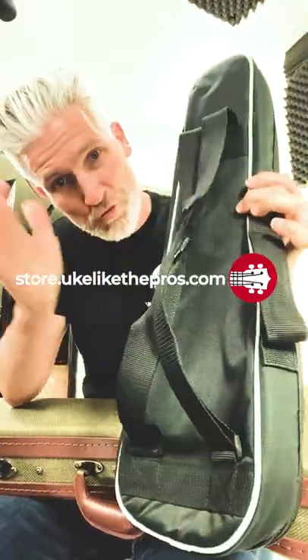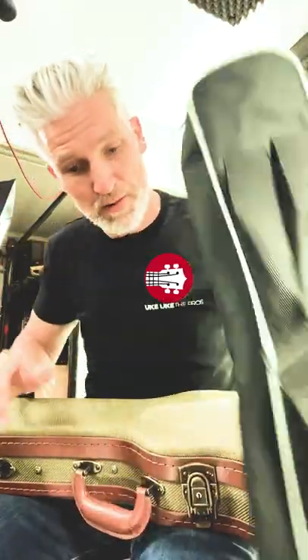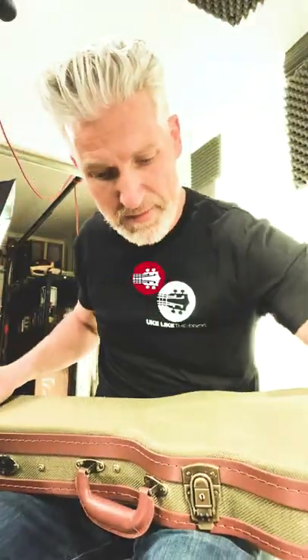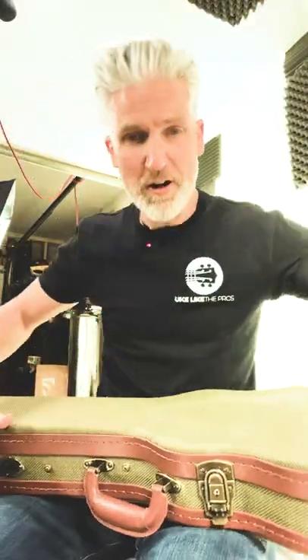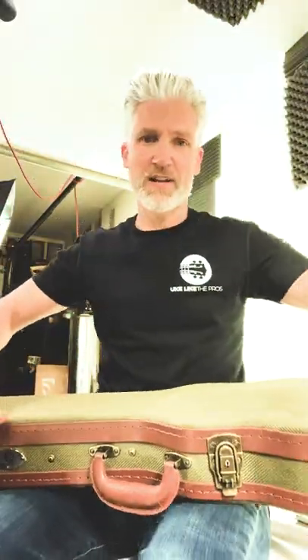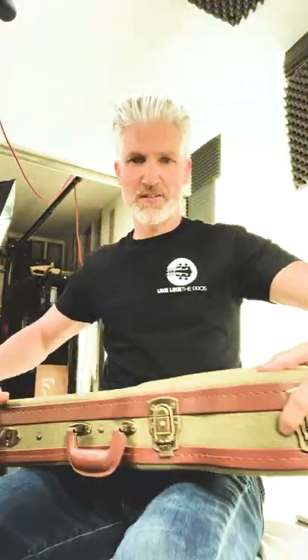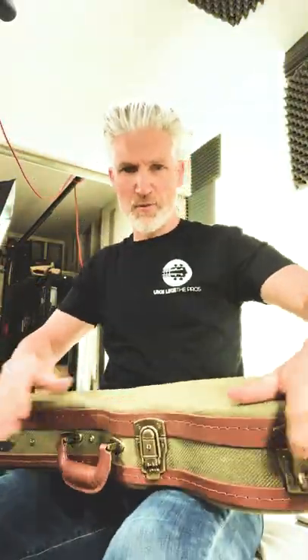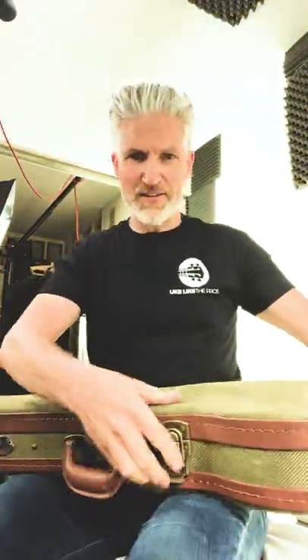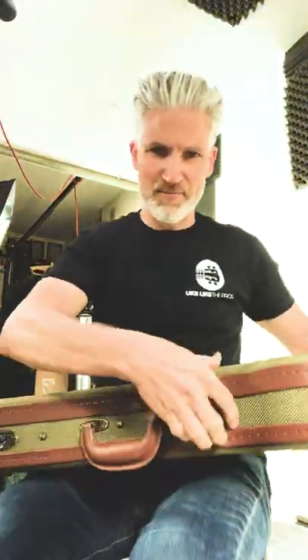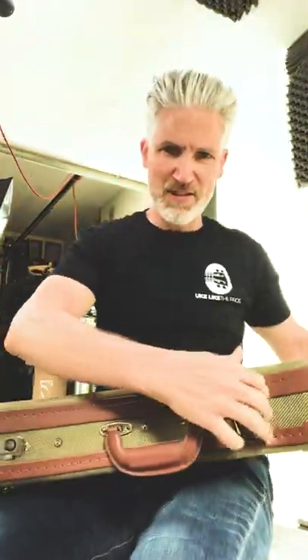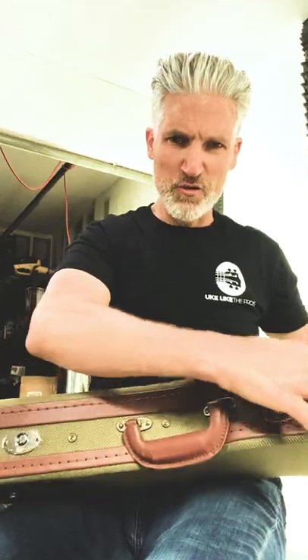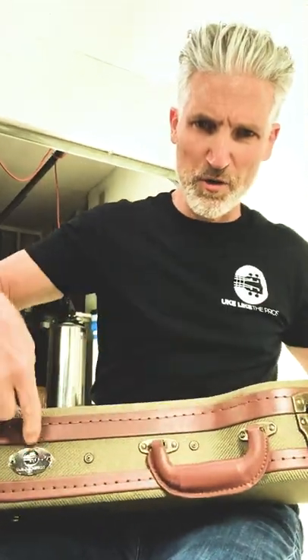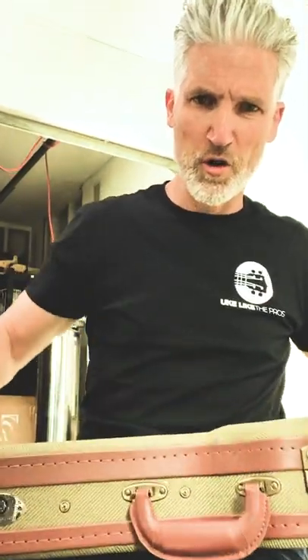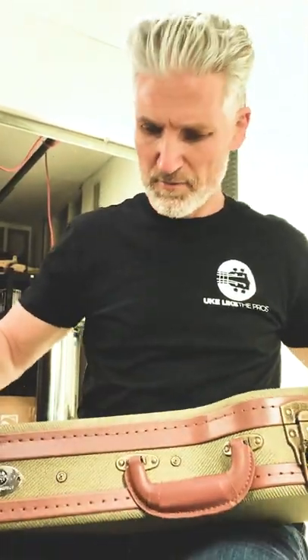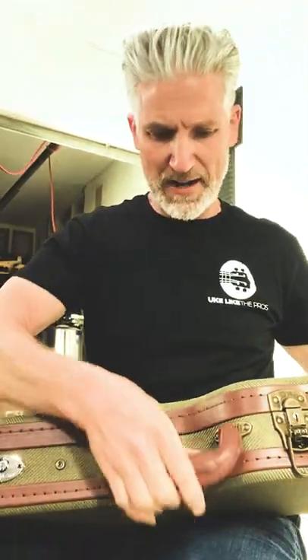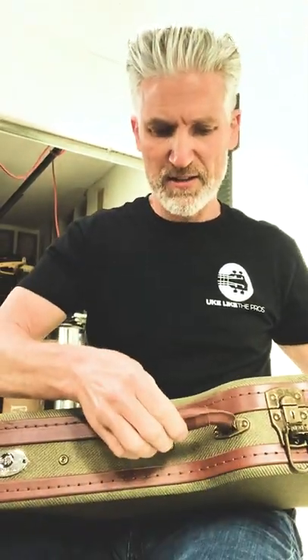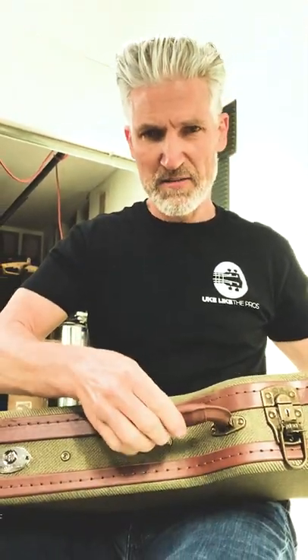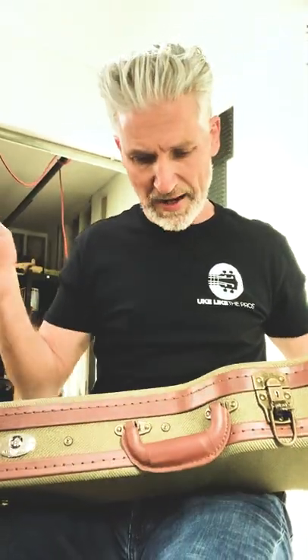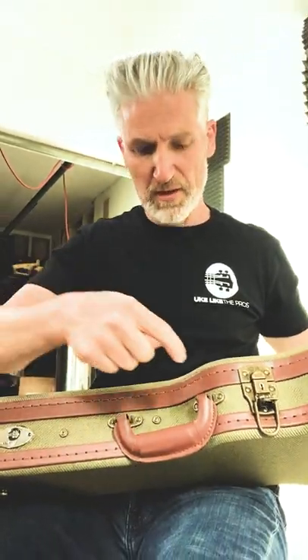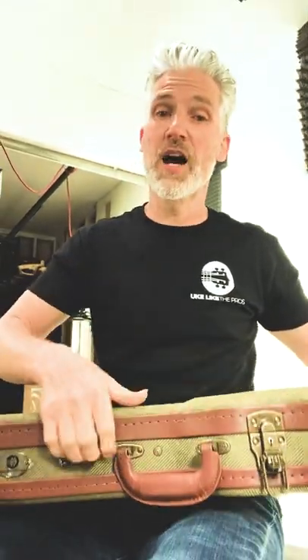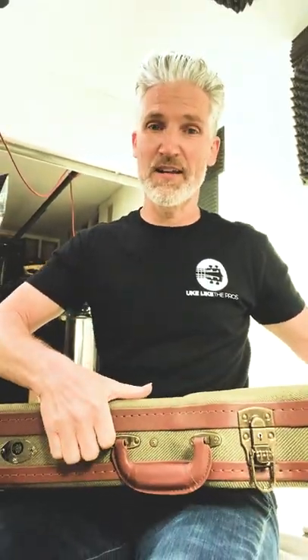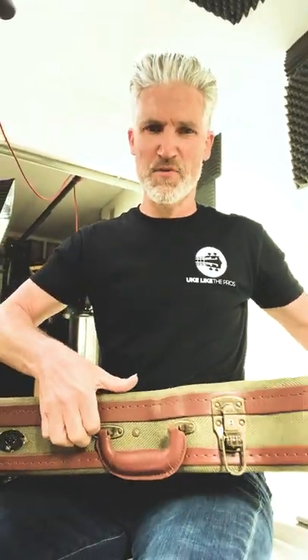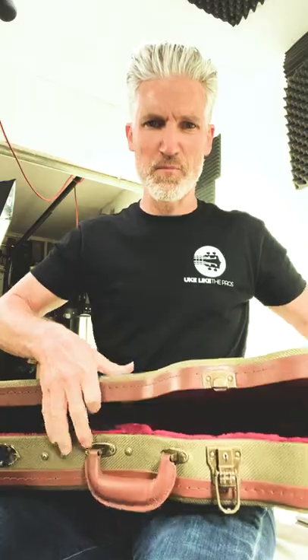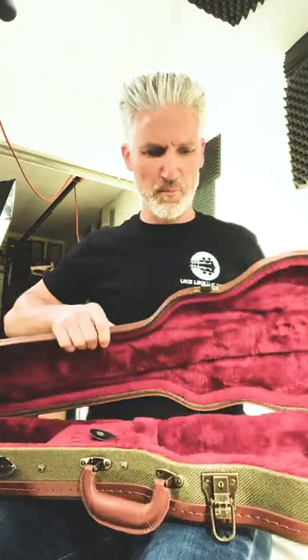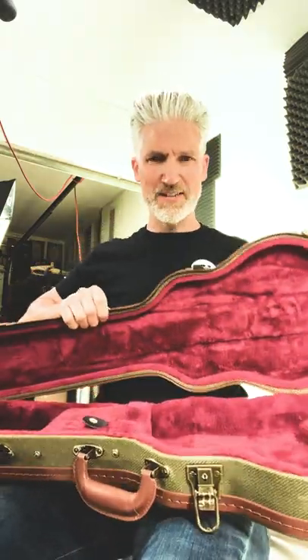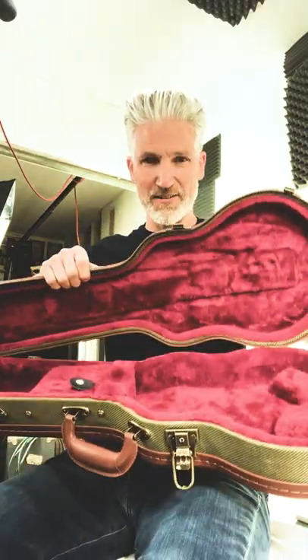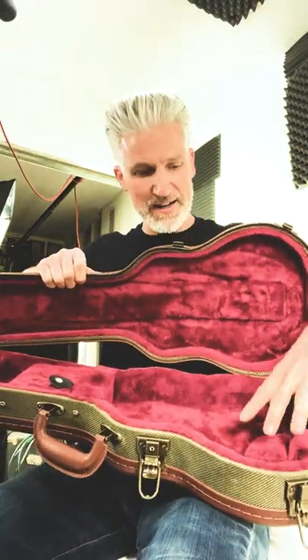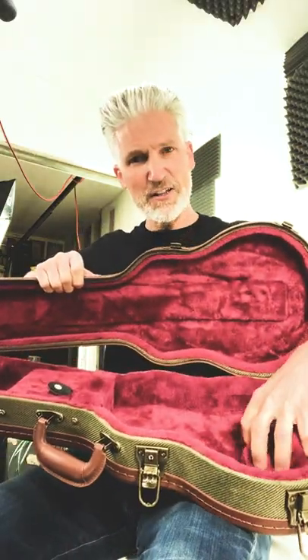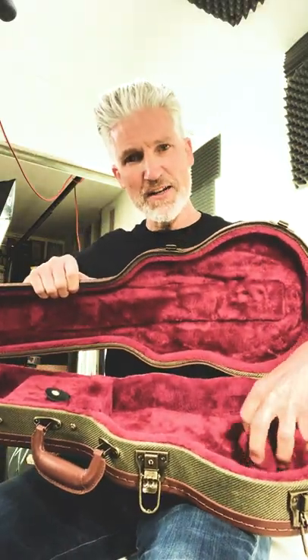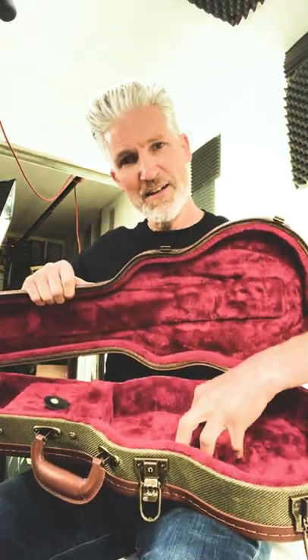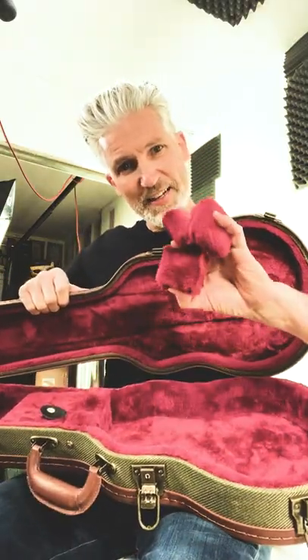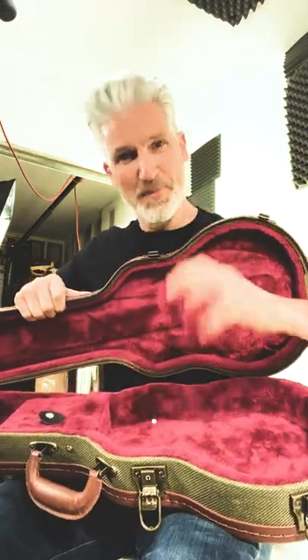Two straps on the back. Hard shell cases — three latches, Yook Like The Pros chrome right there, nice handle, lock on it, beautiful plush inside, including the case pillow.